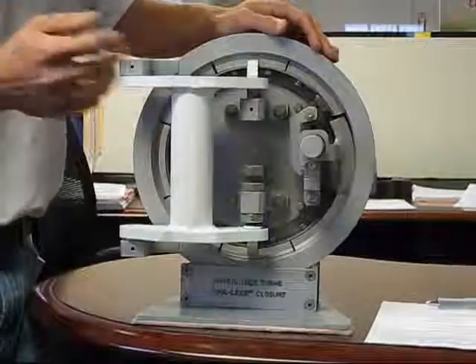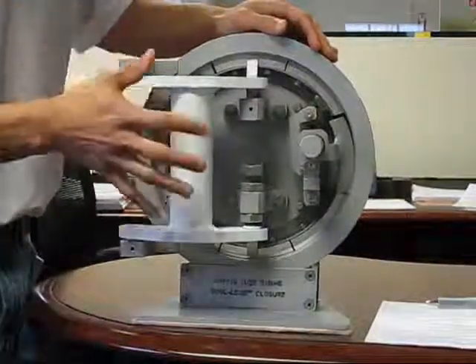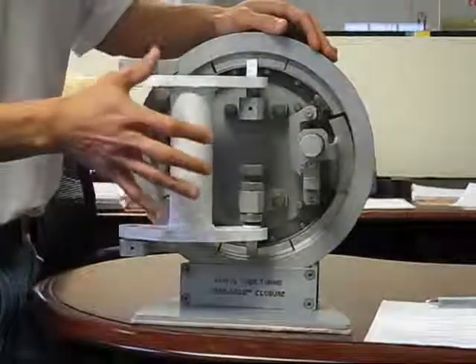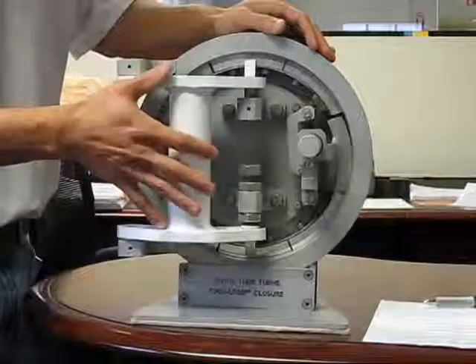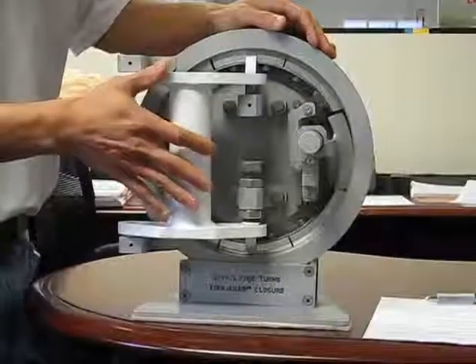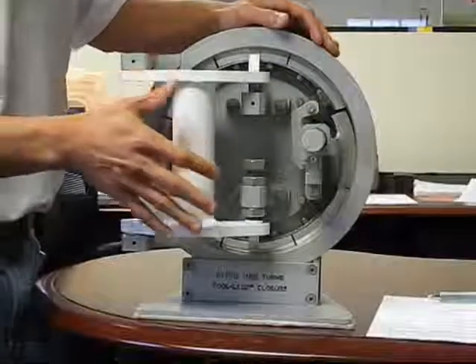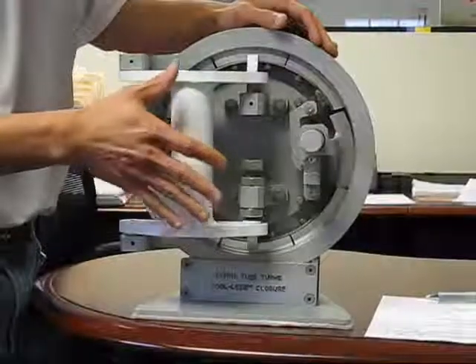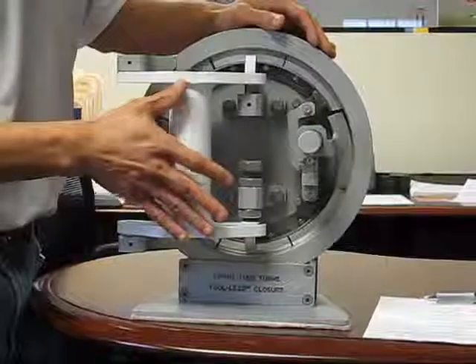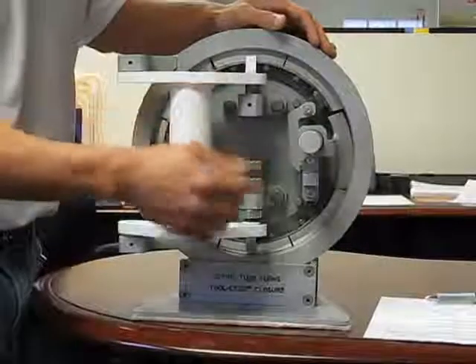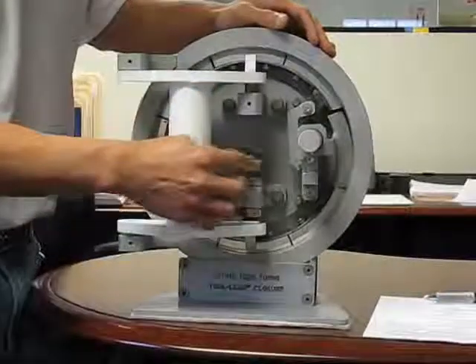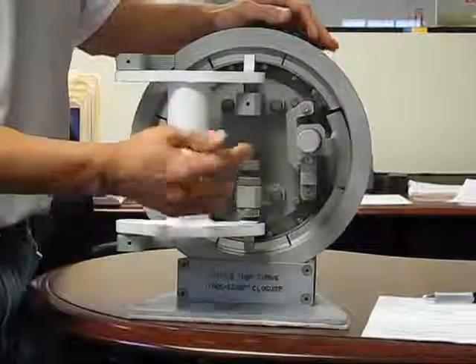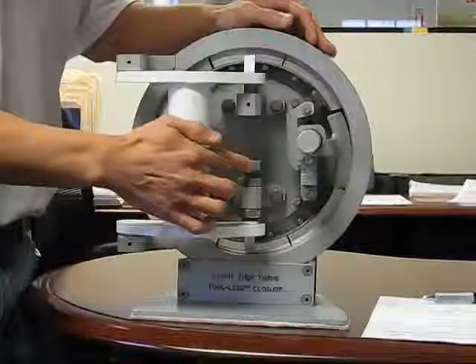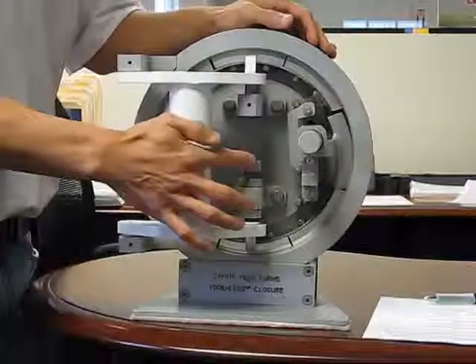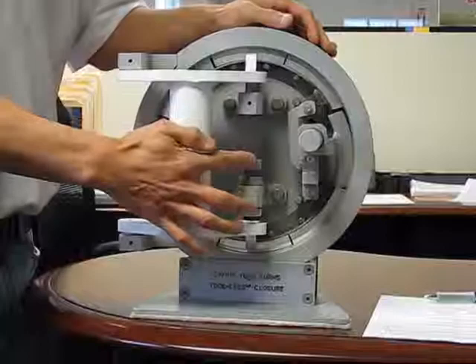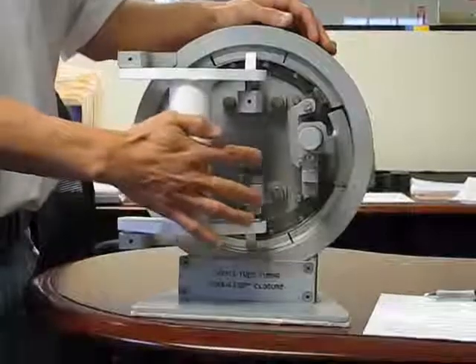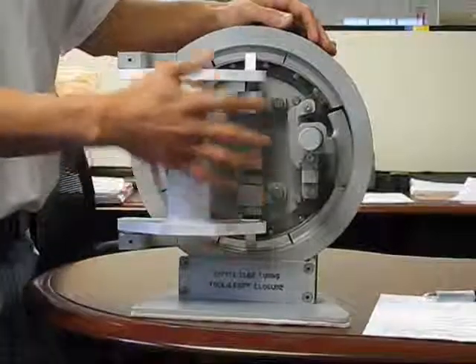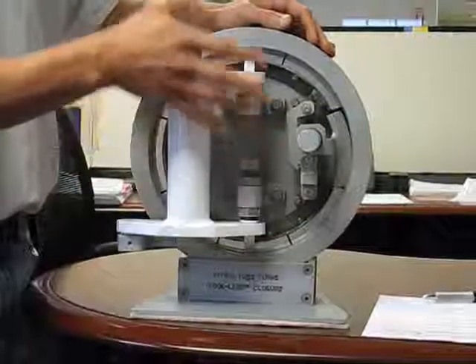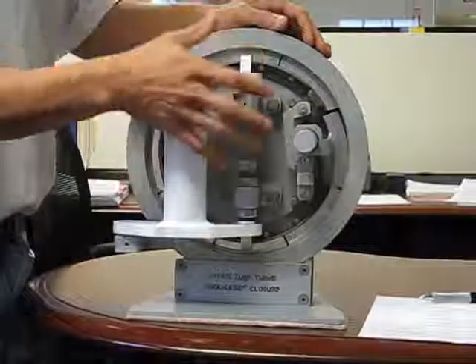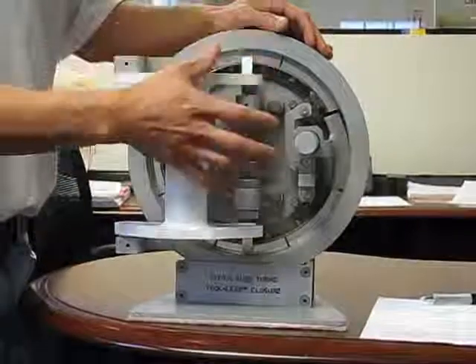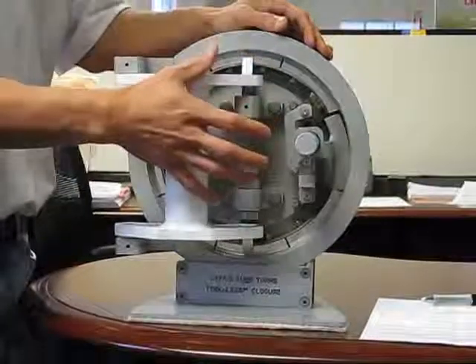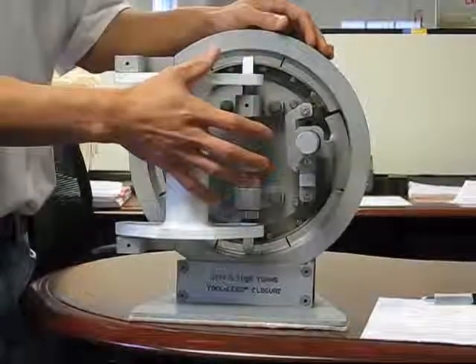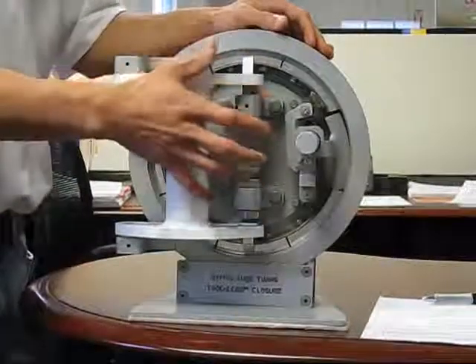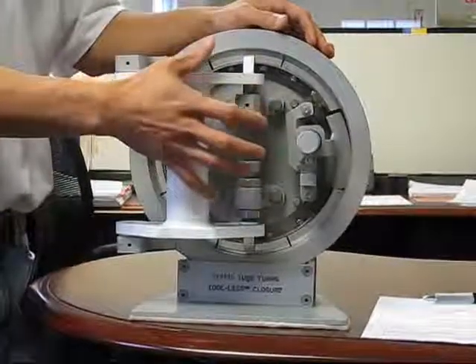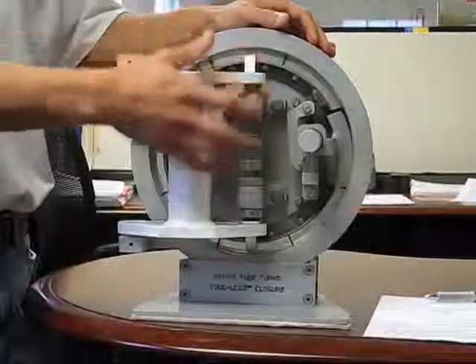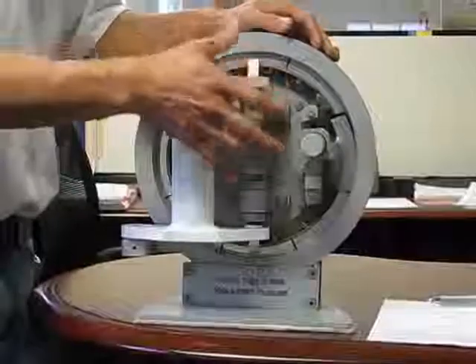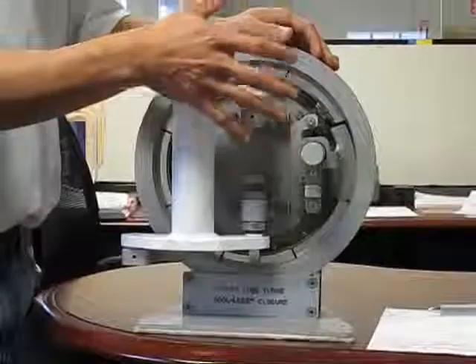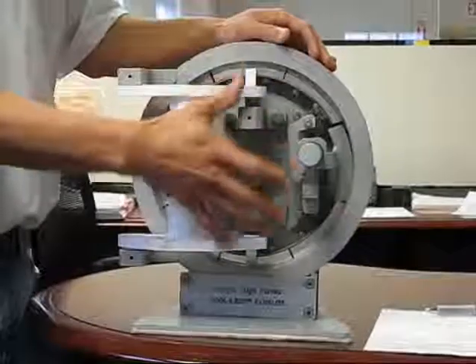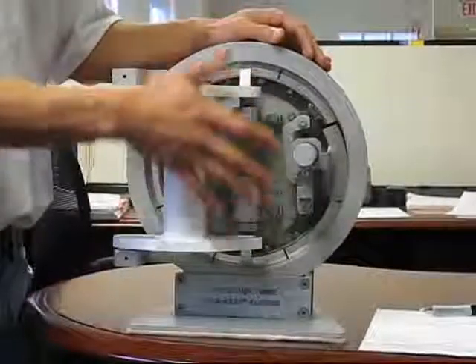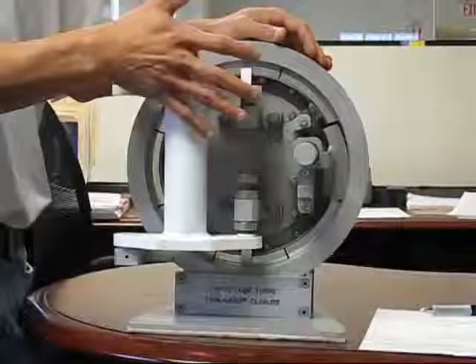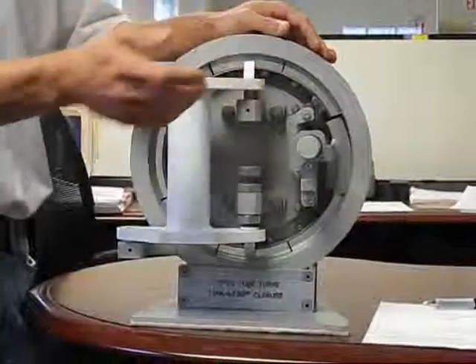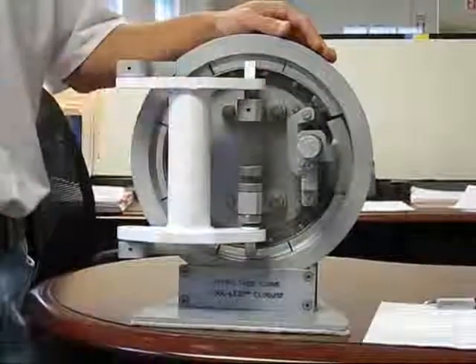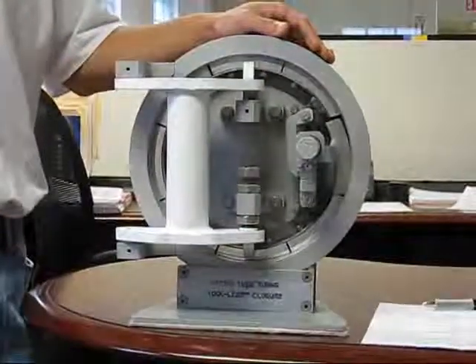It also comprises of the hinge, and the hinge also includes an adjustable hinge bolt, which allows the operator to make adjustments to the position of the head in the vertical position, adjusting it up or down in just a matter of minutes.